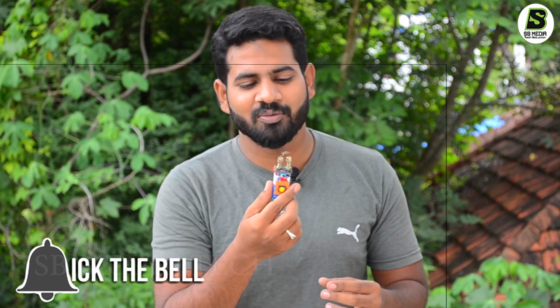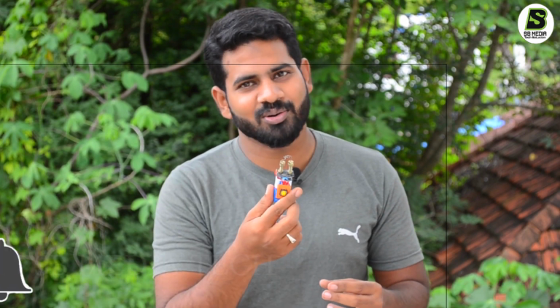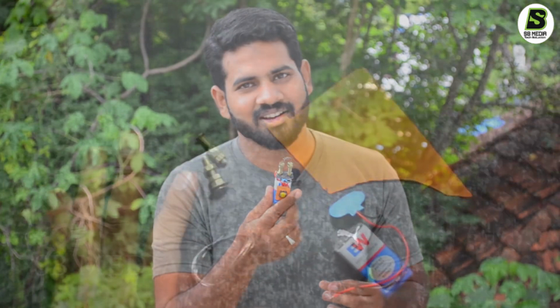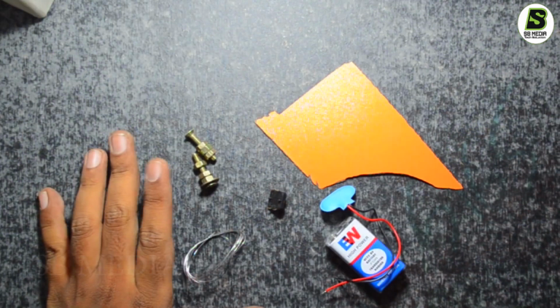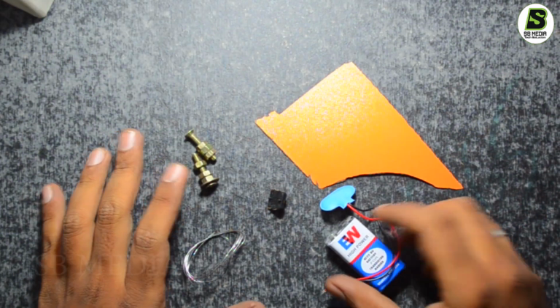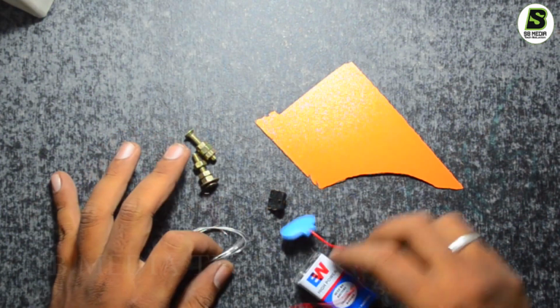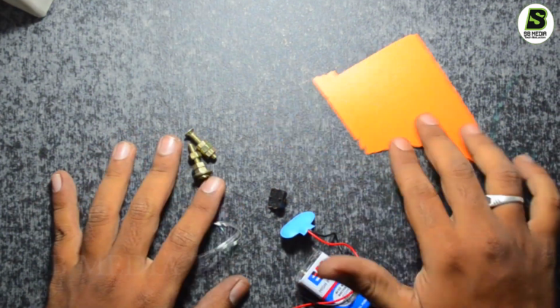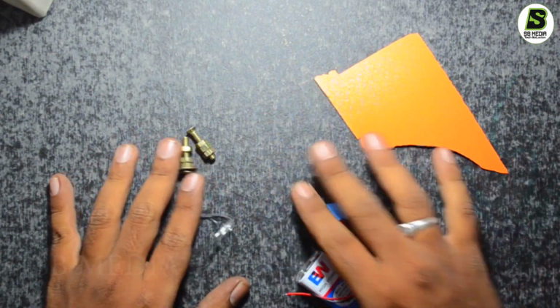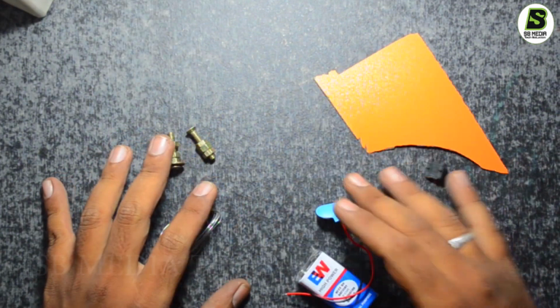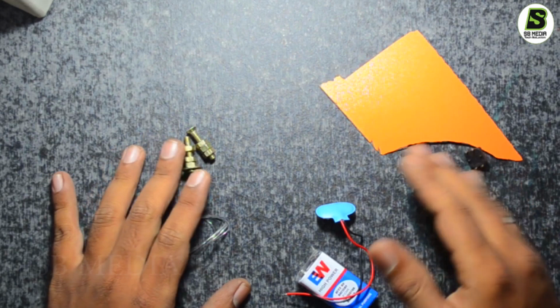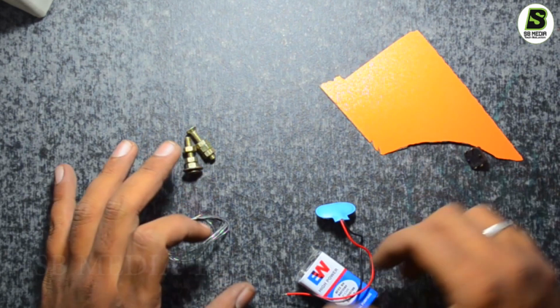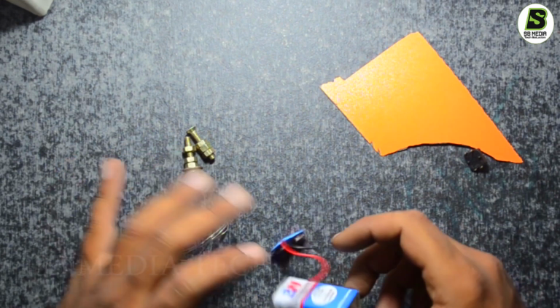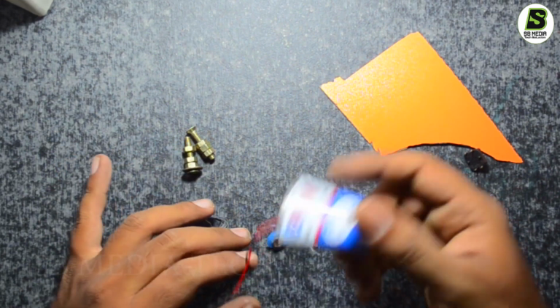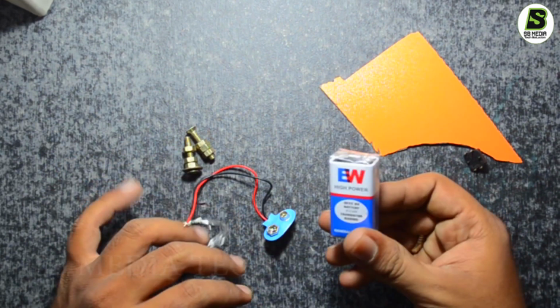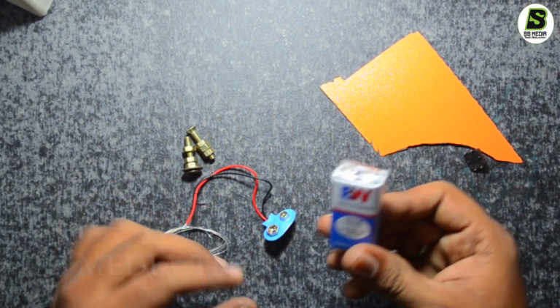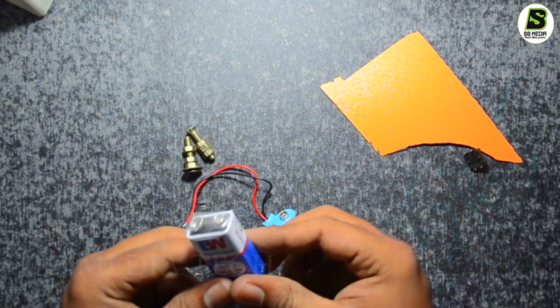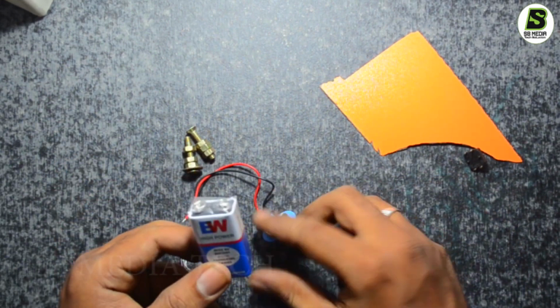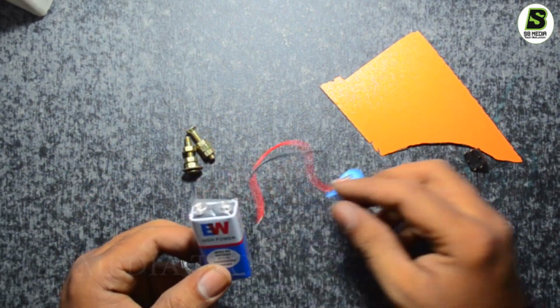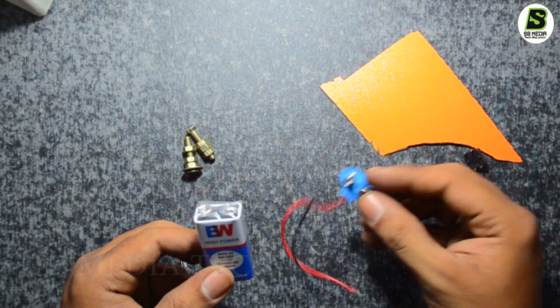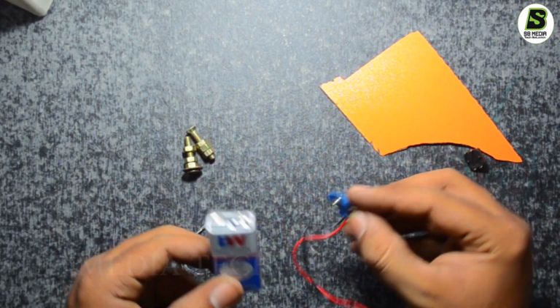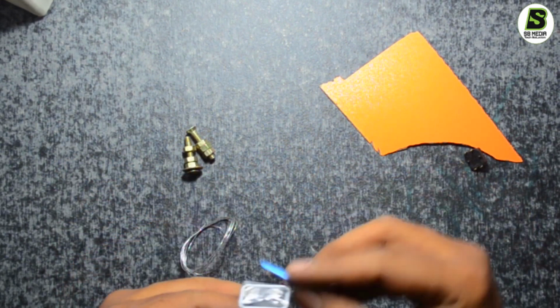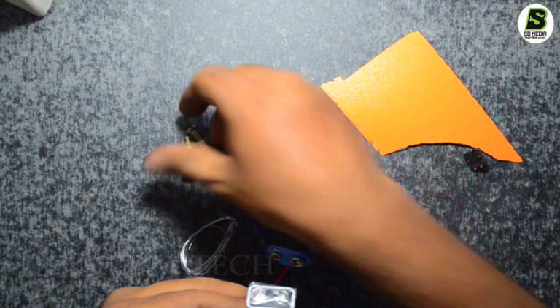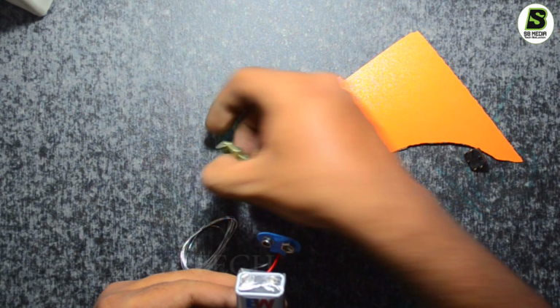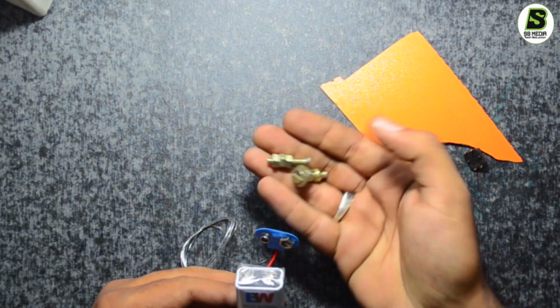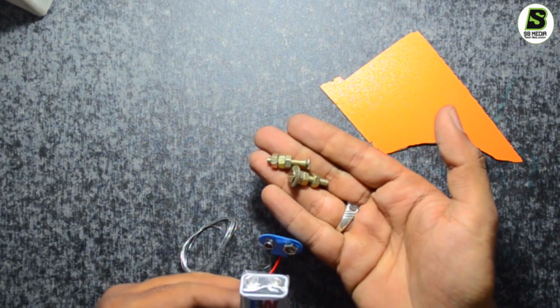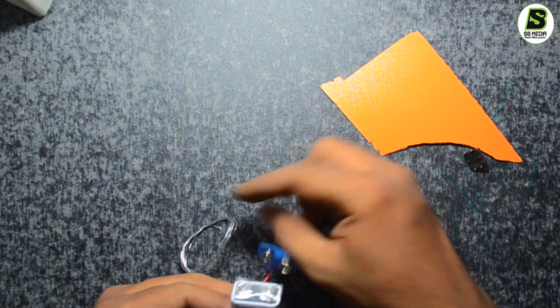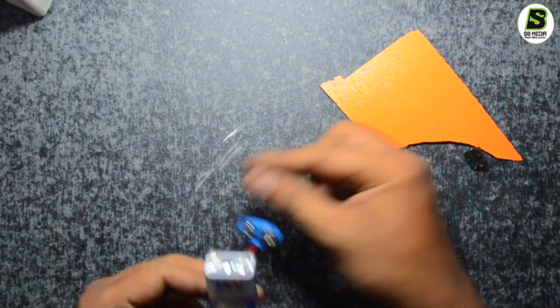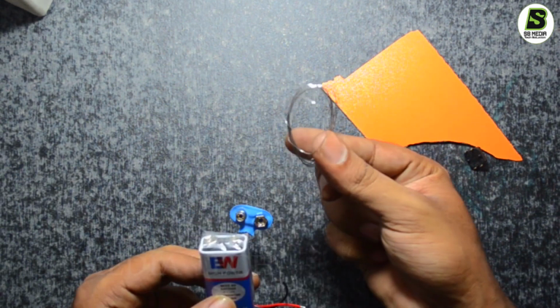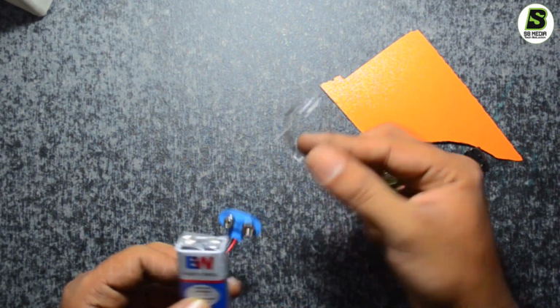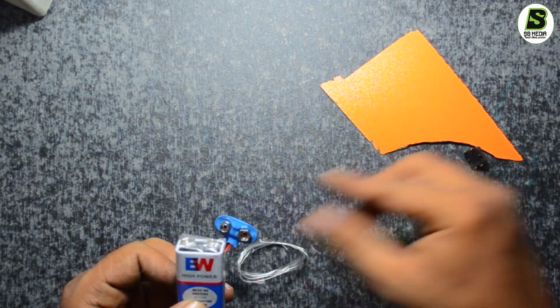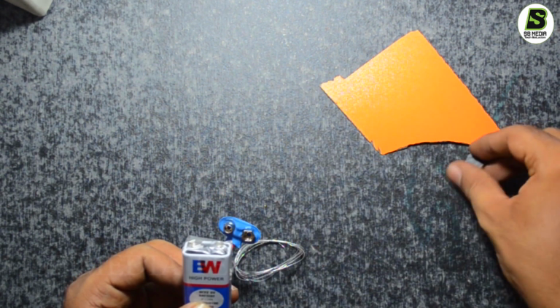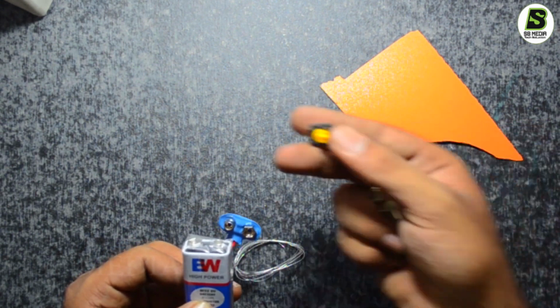All right, we will do the video. I will hit the button. The battery, connector, Necron cable, screws.